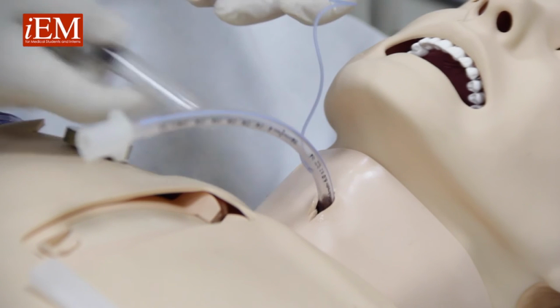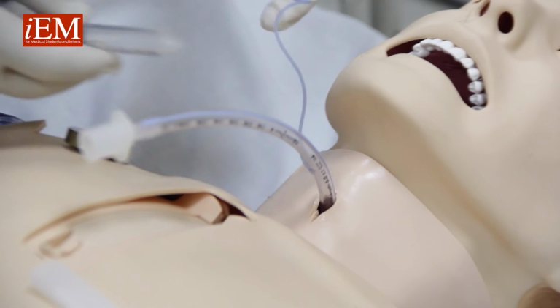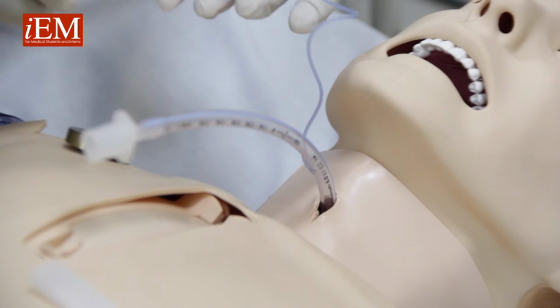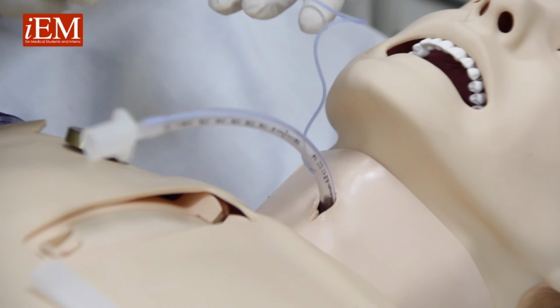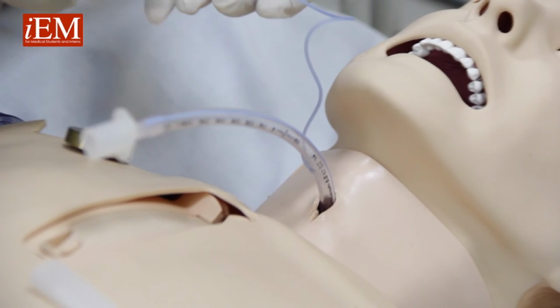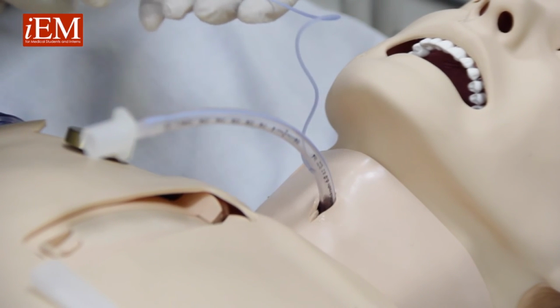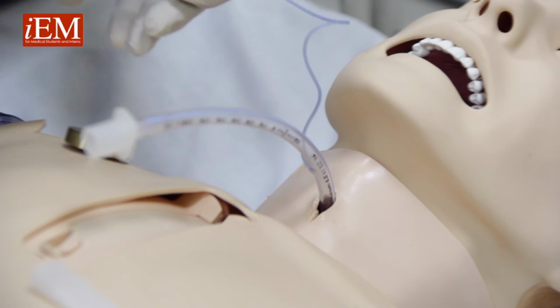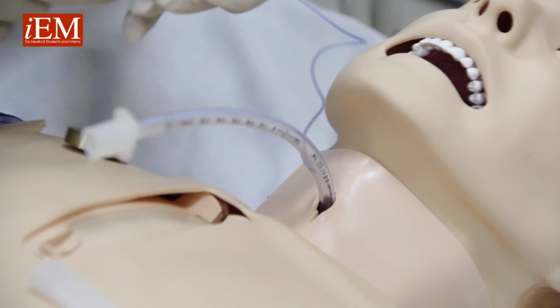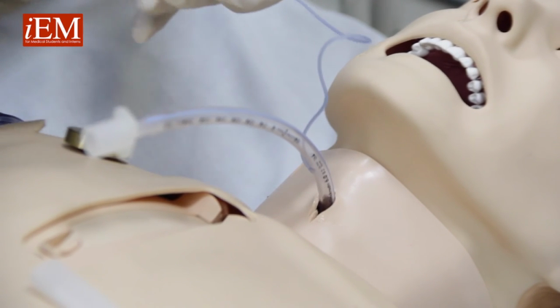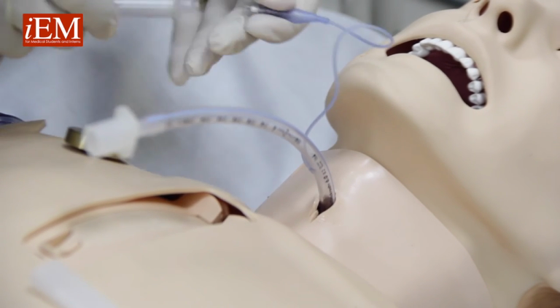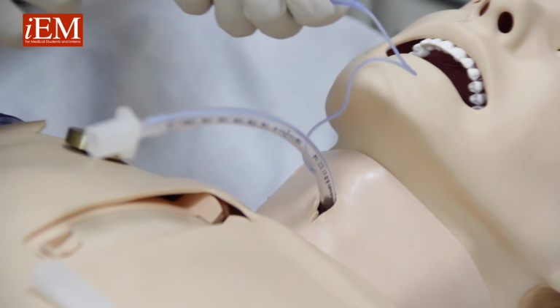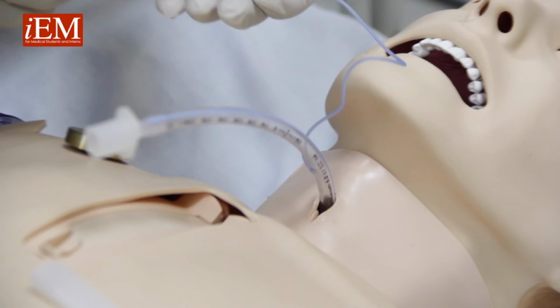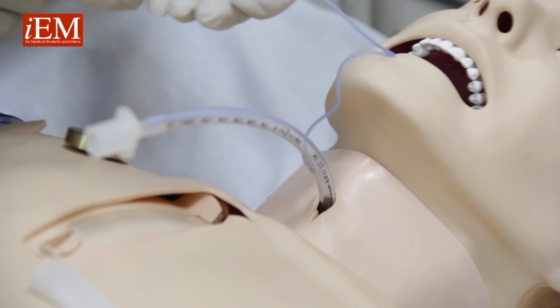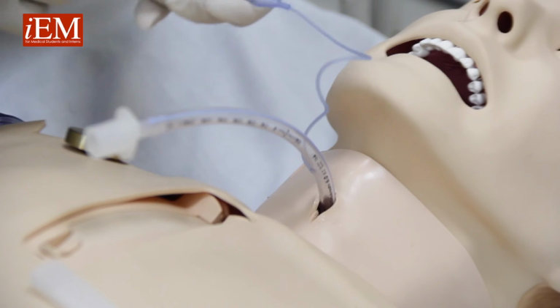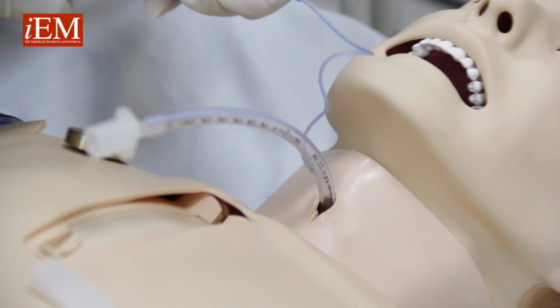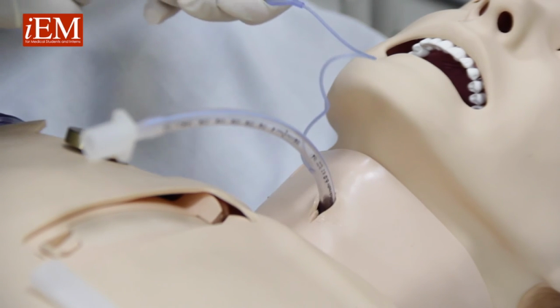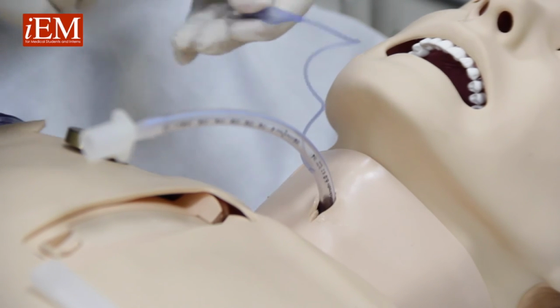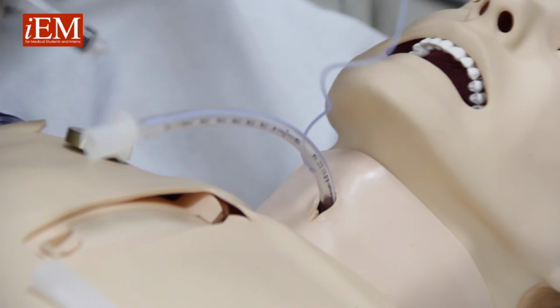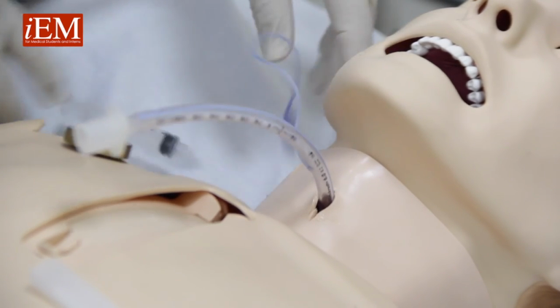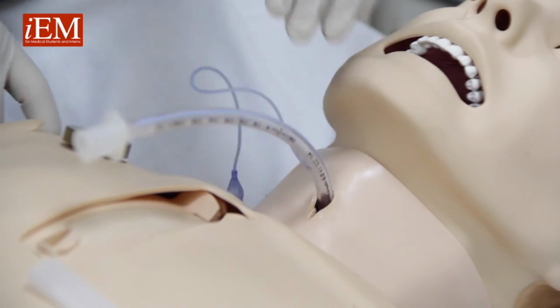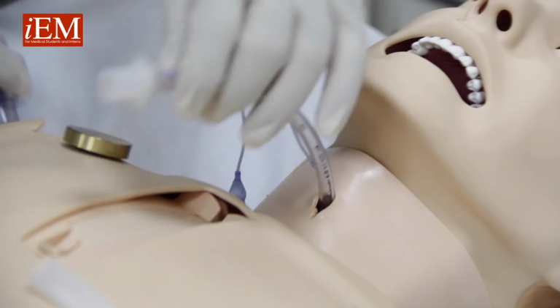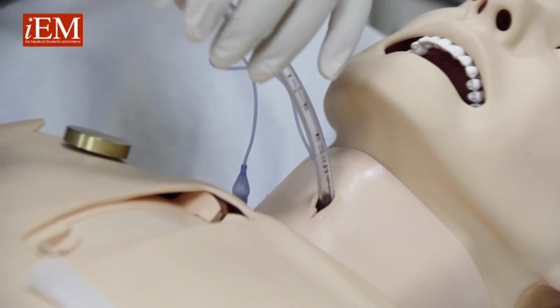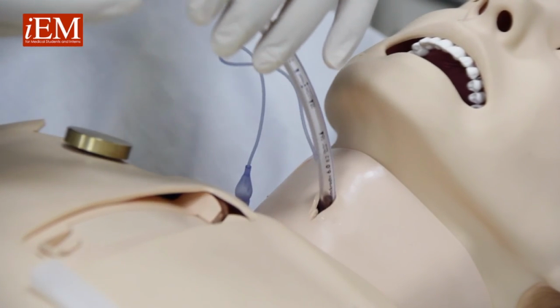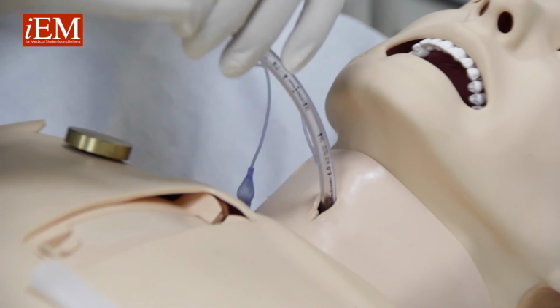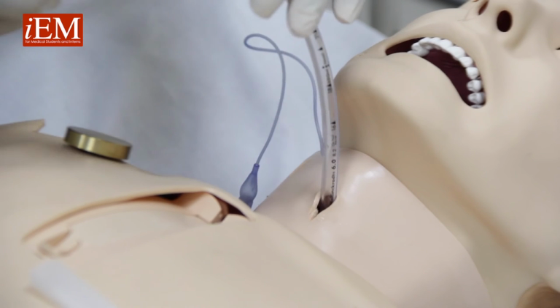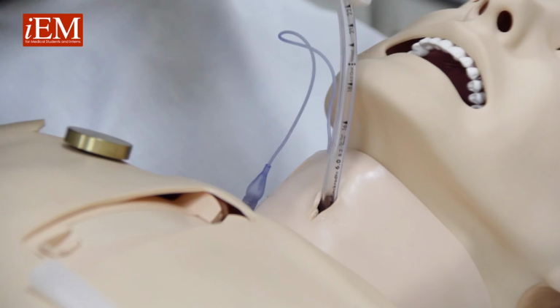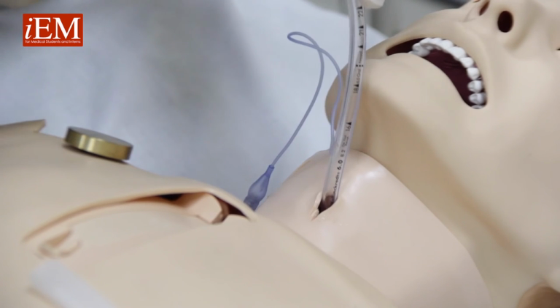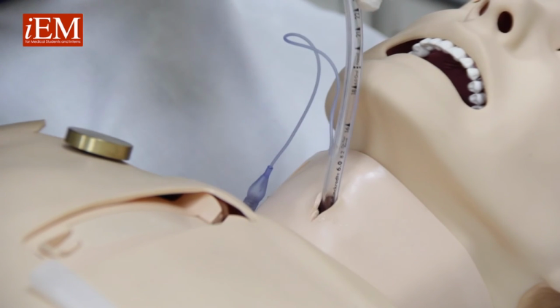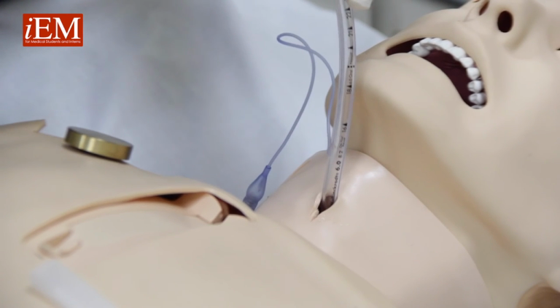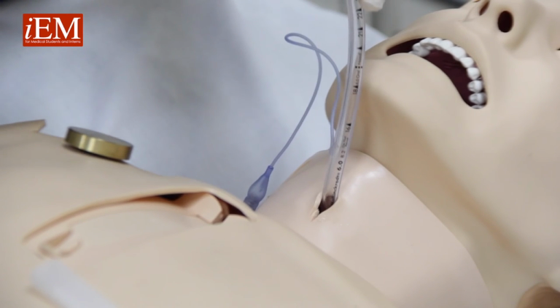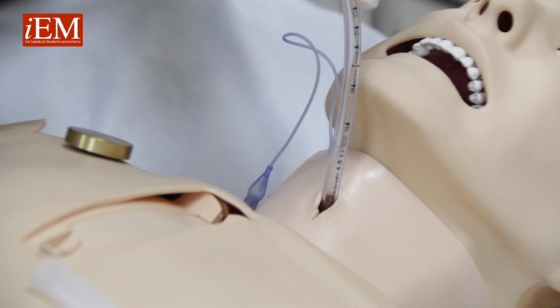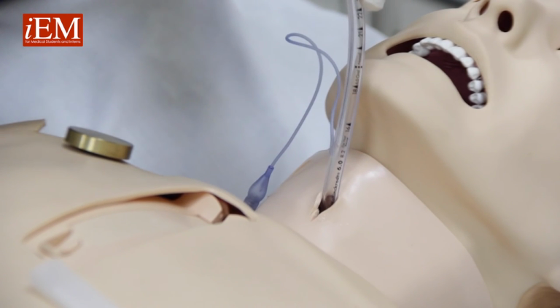Once you put your surgical airway inside, now you can inflate your balloon, and now you can use the patient's bag for your patient.